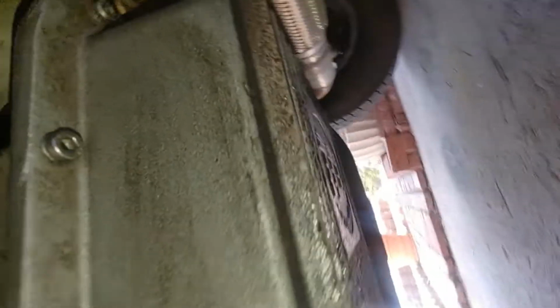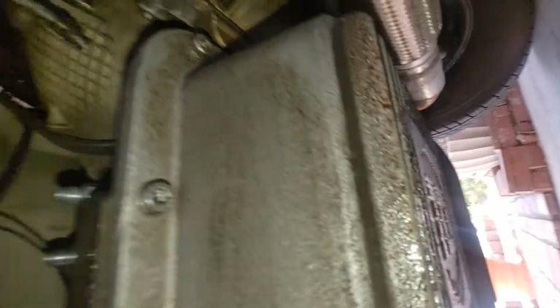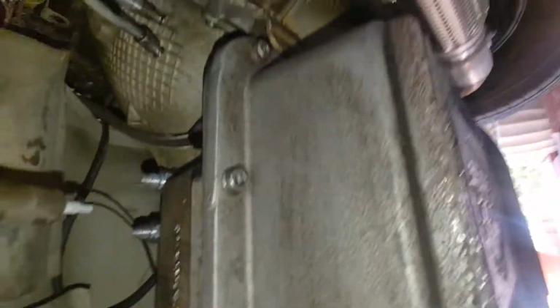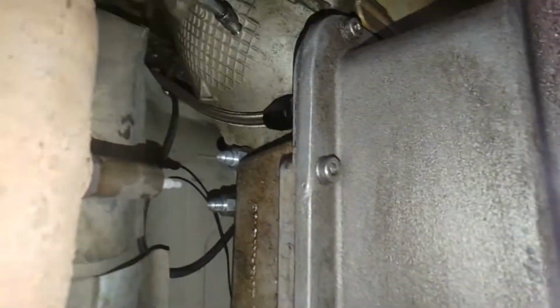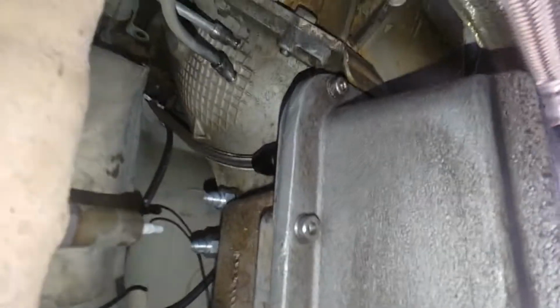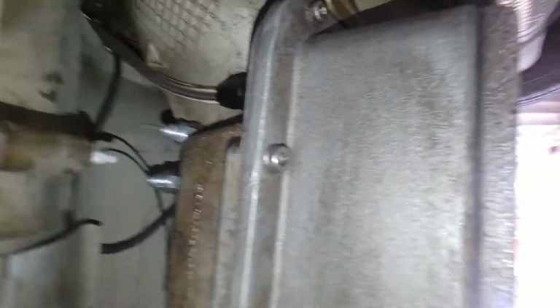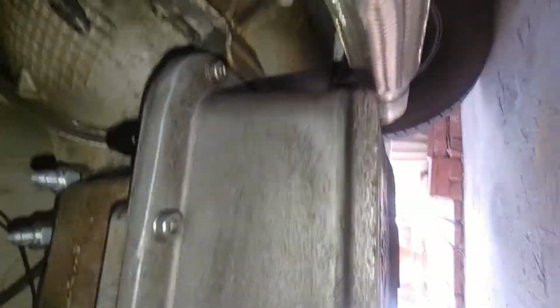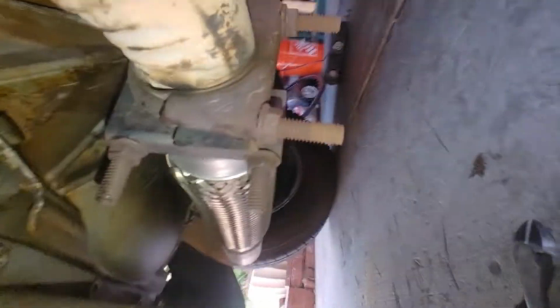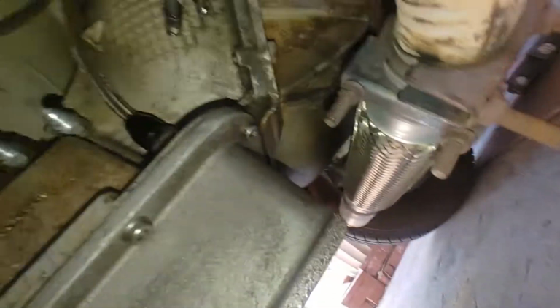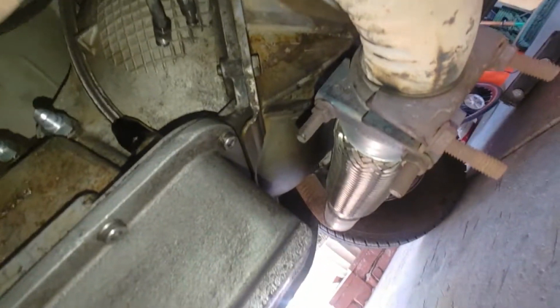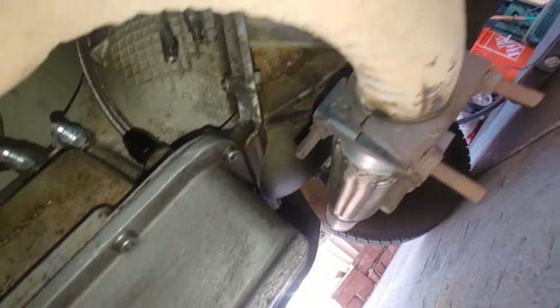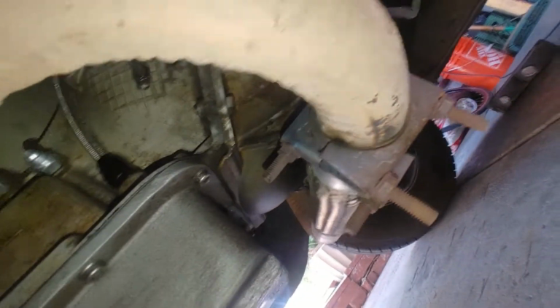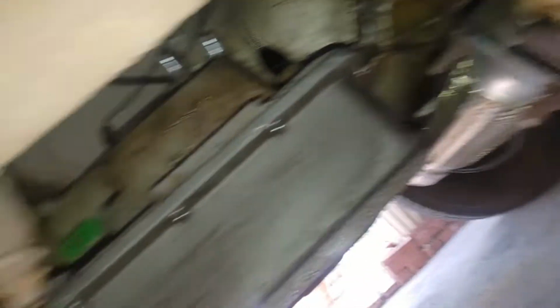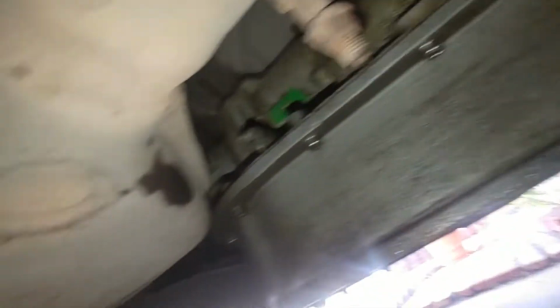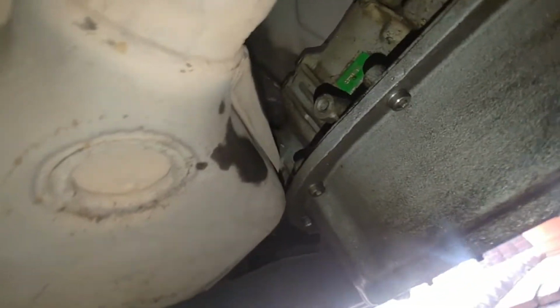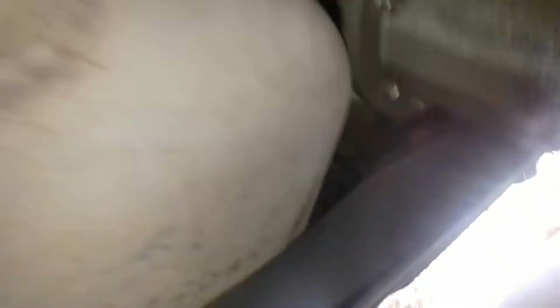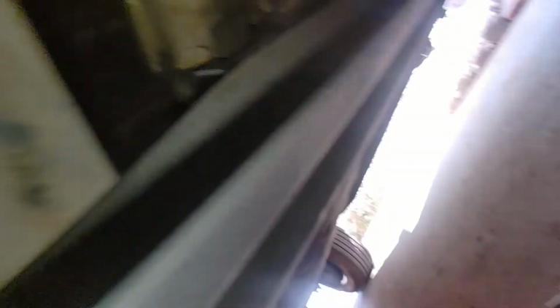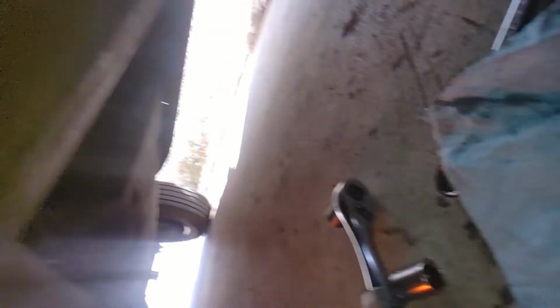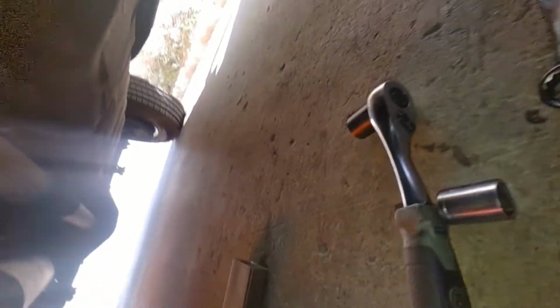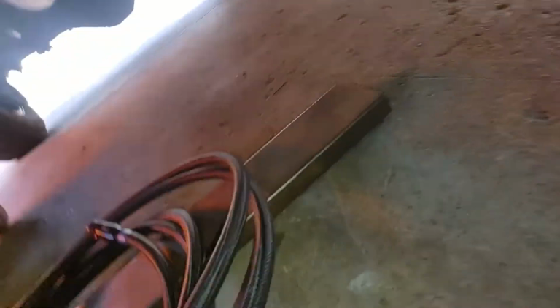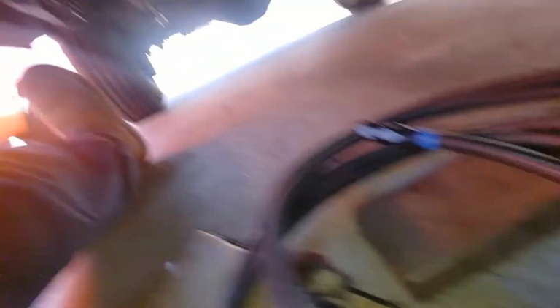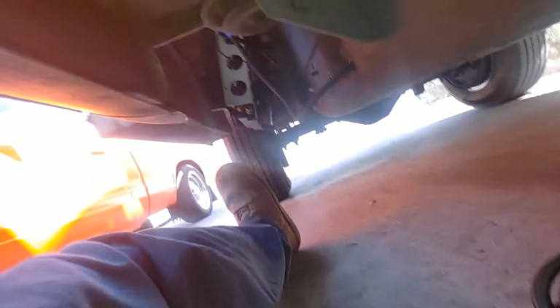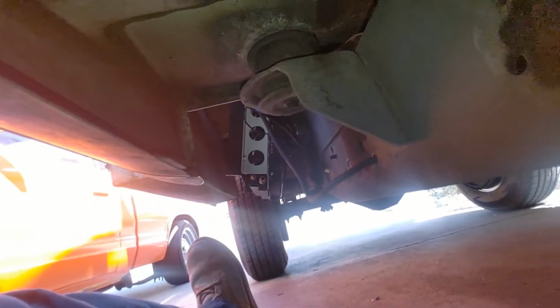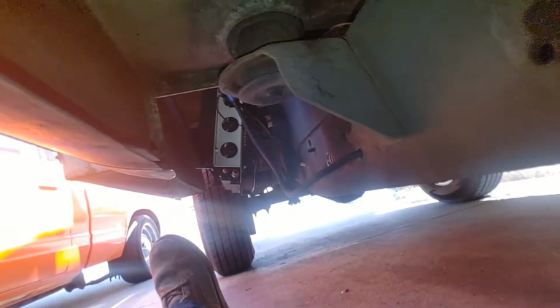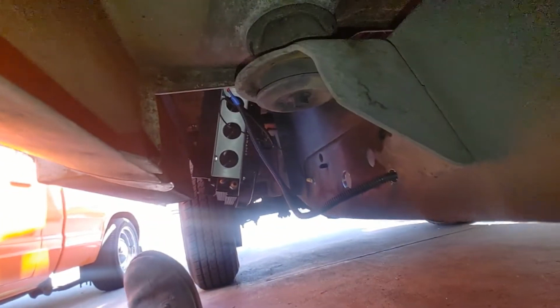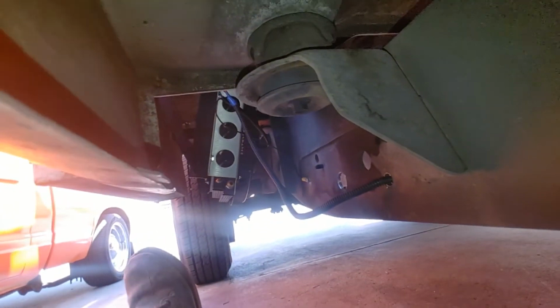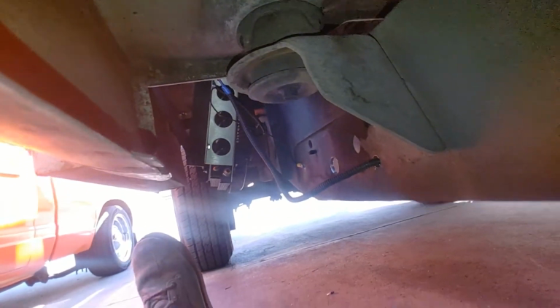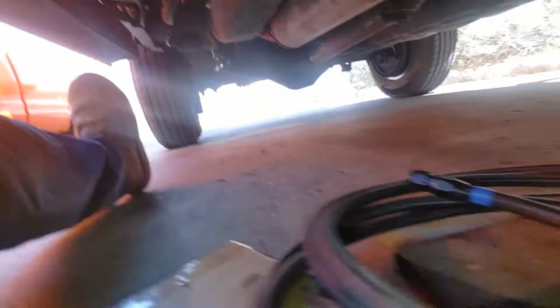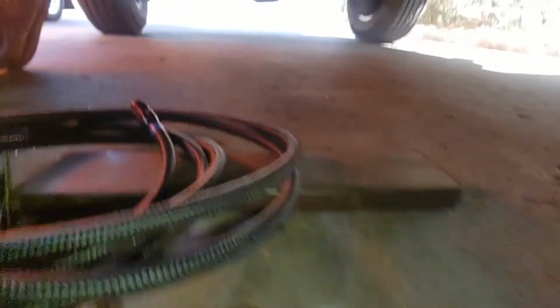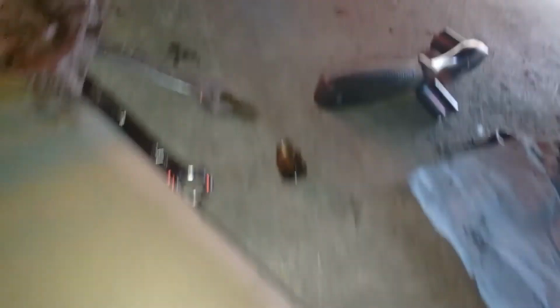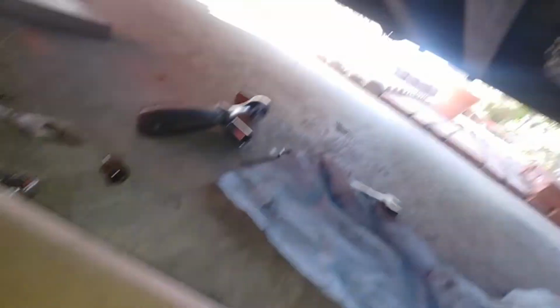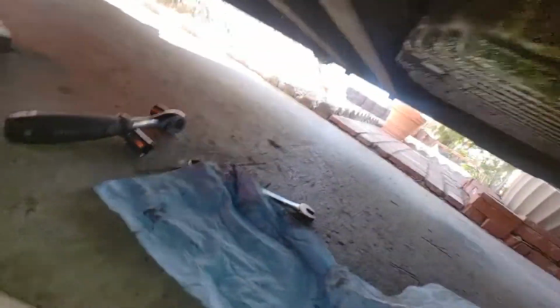What's up — down here under the truck, hooking up a remote cooler for the transmission.